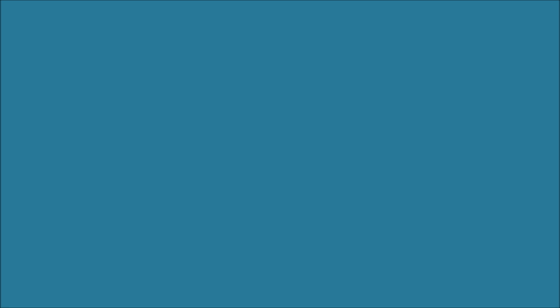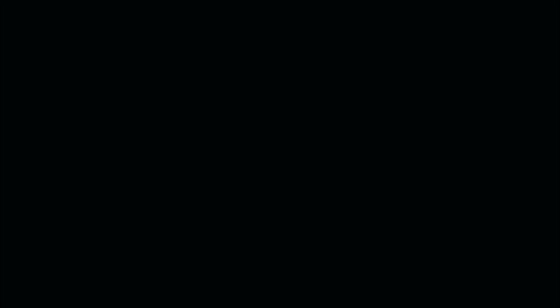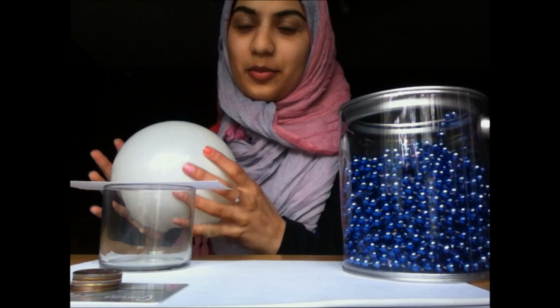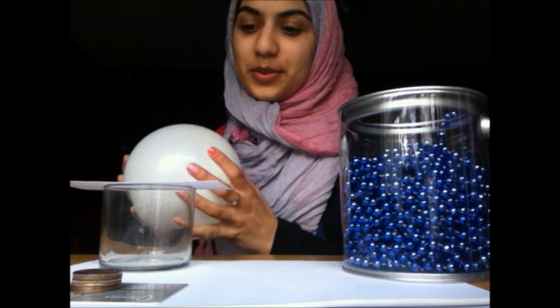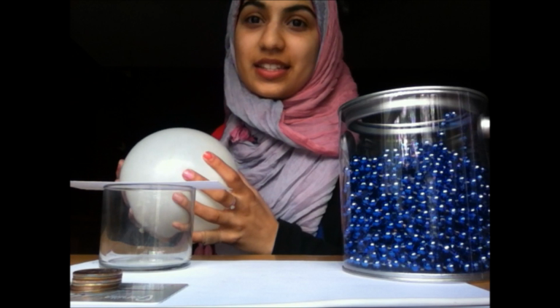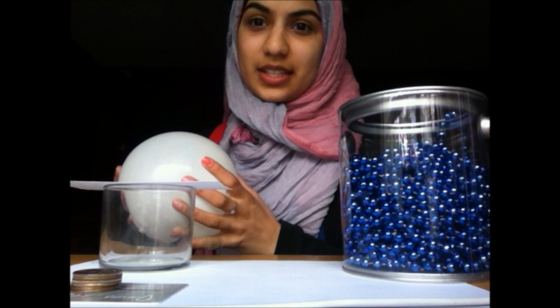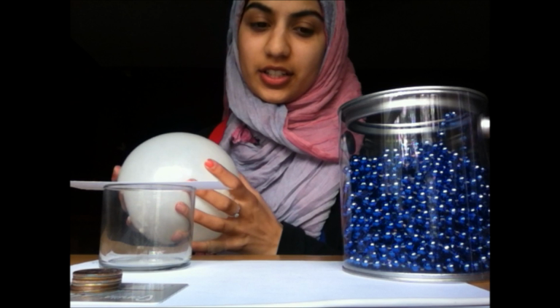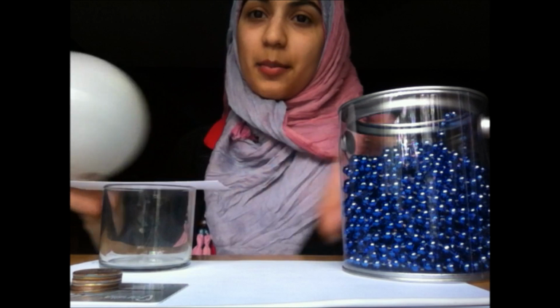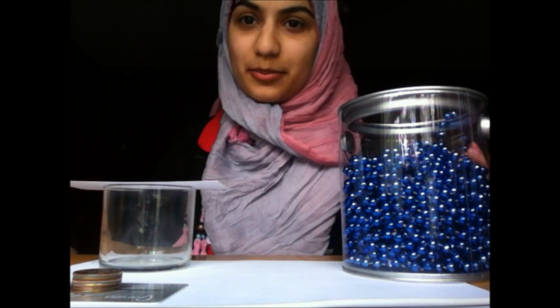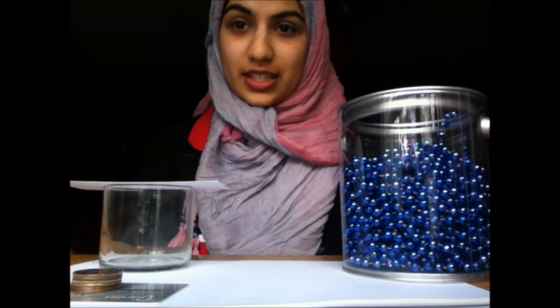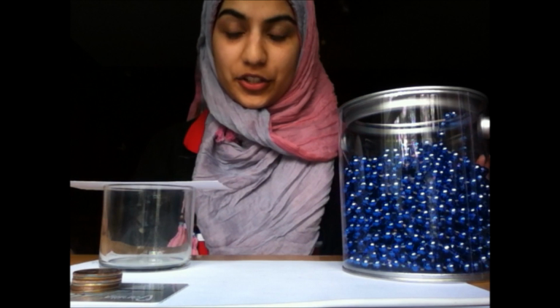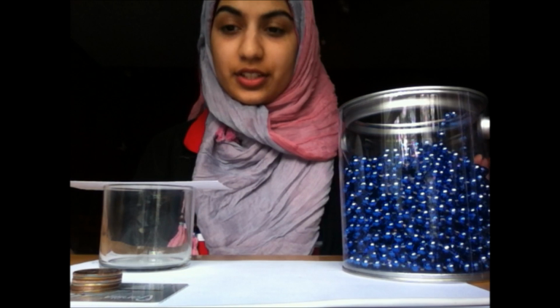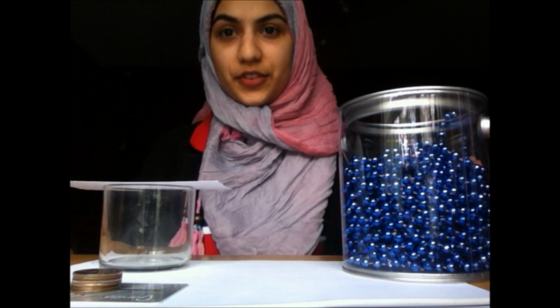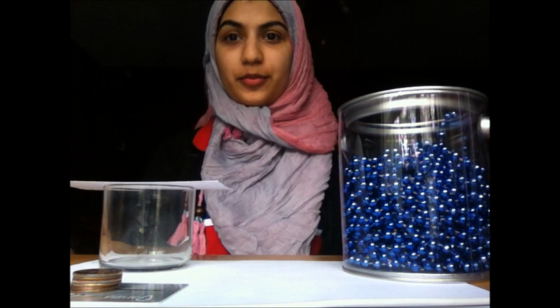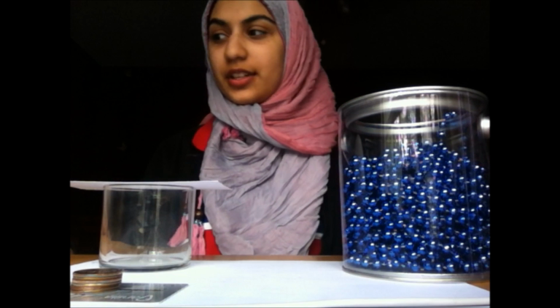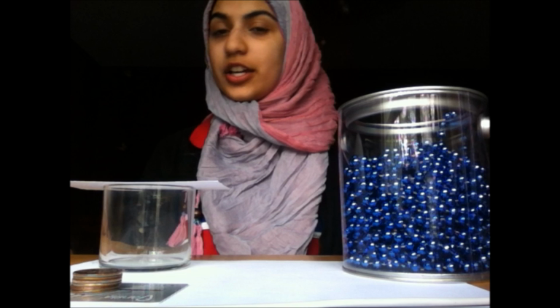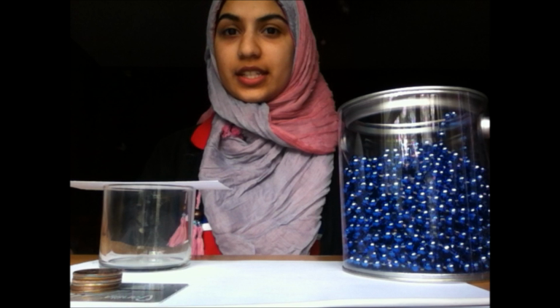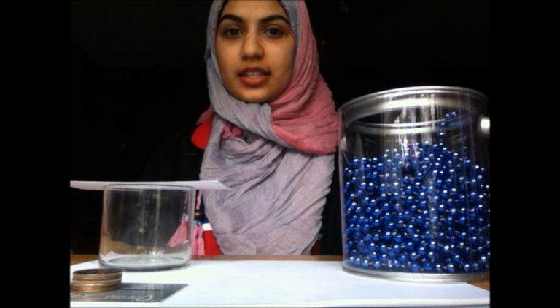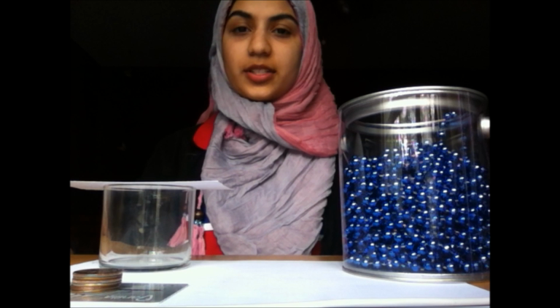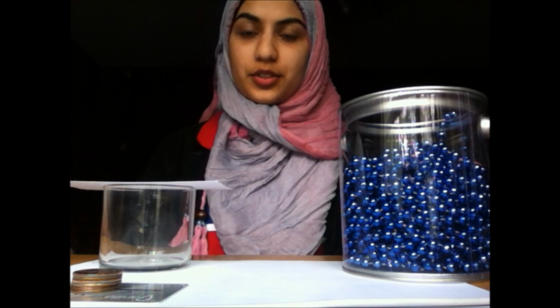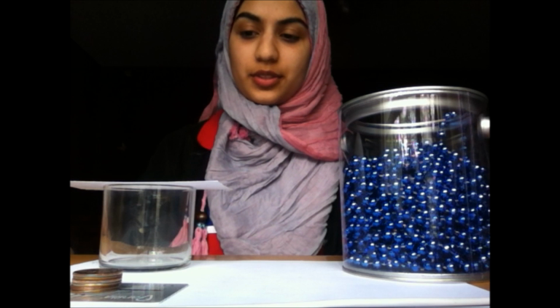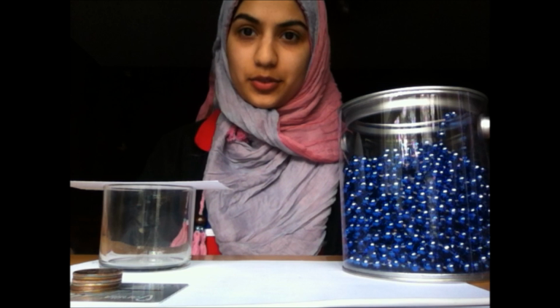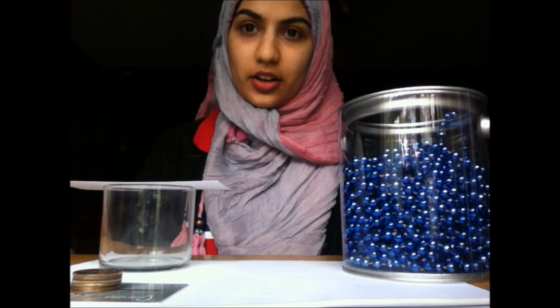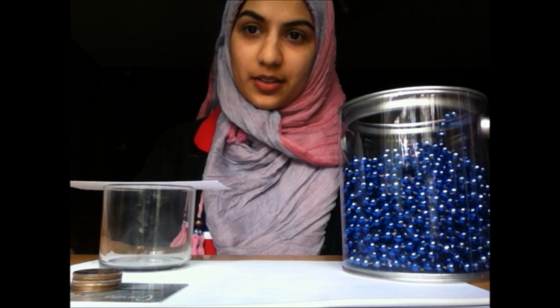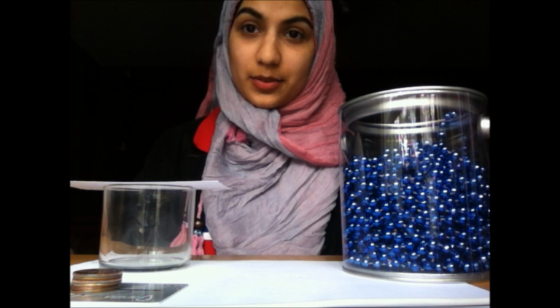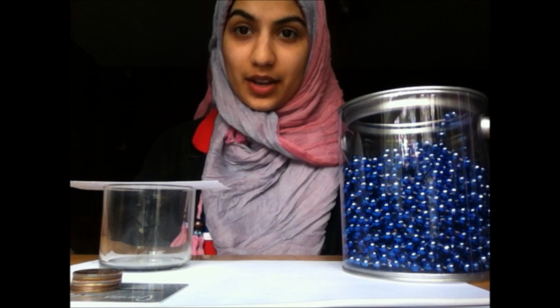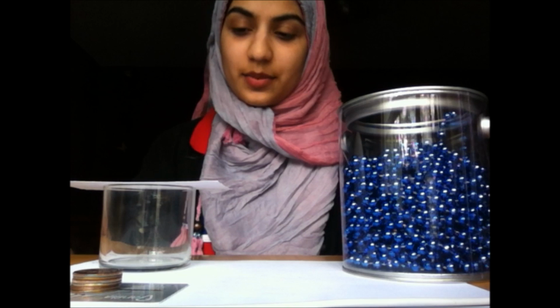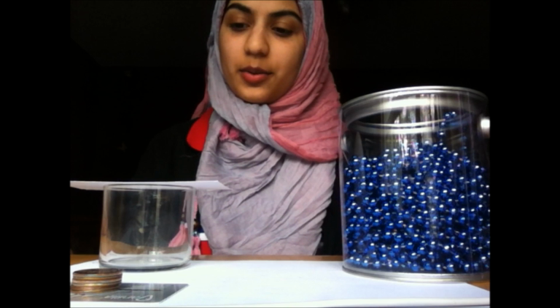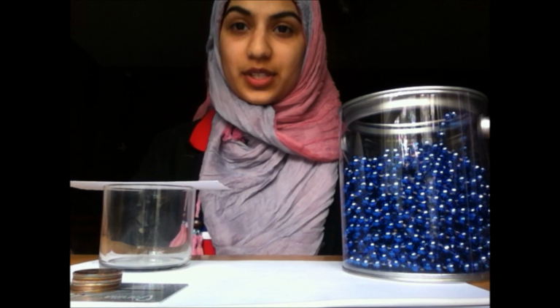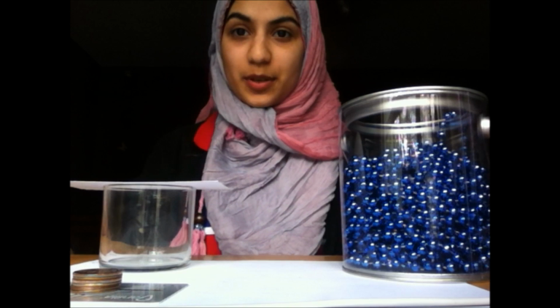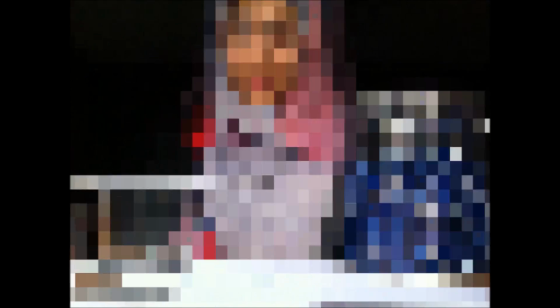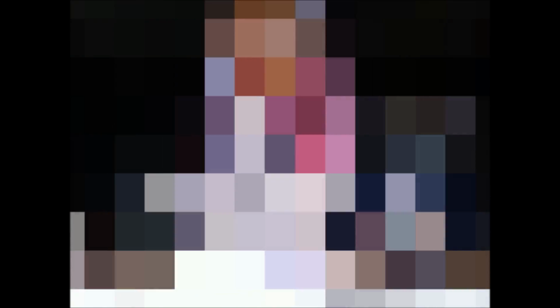Hi, I'm Zaina from Harmony Schools and this is my STEM project. My STEM project is about Inertia, Newton's first law of motion. Inertia states that an object in motion will stay in motion and an object at rest will stay at rest. With these four simple experiments, I will show you how.